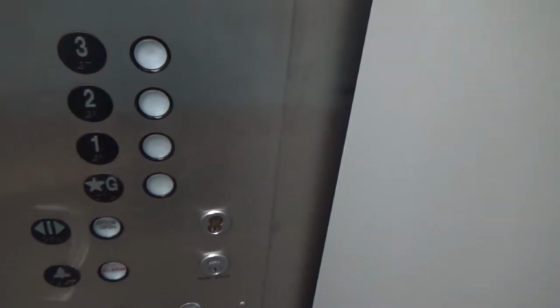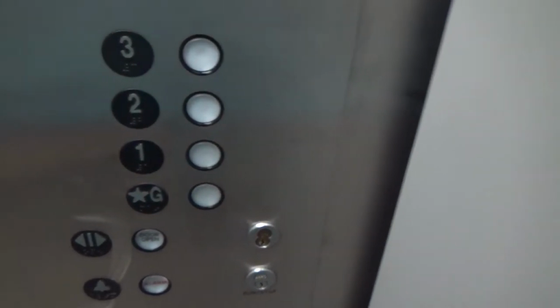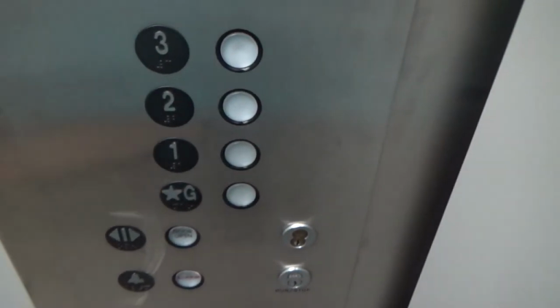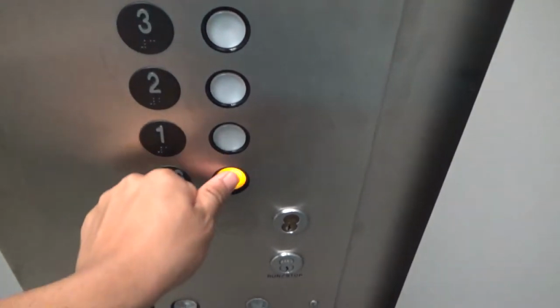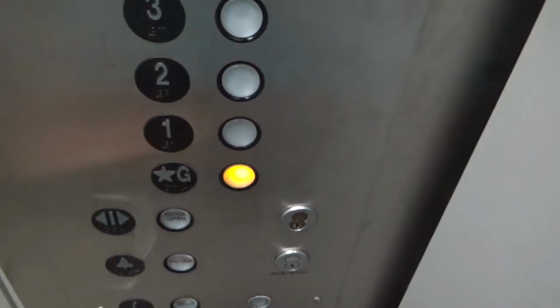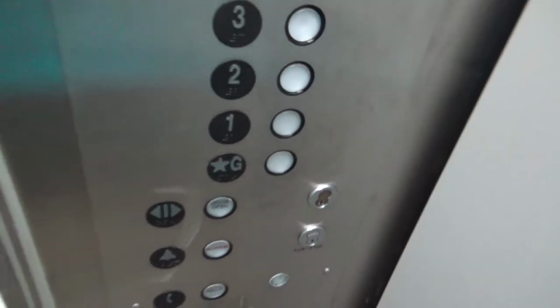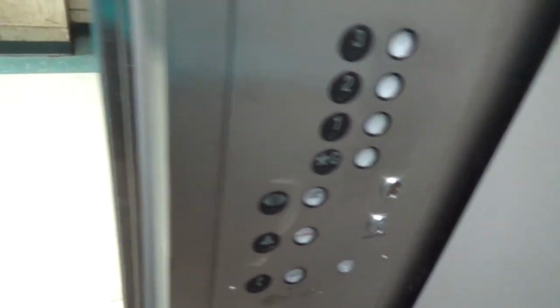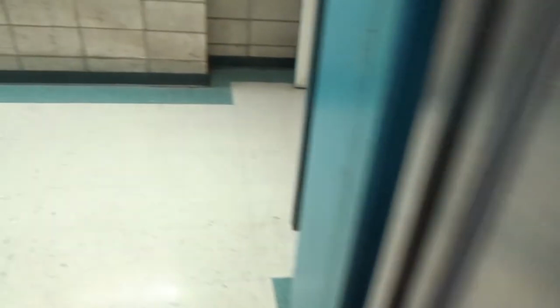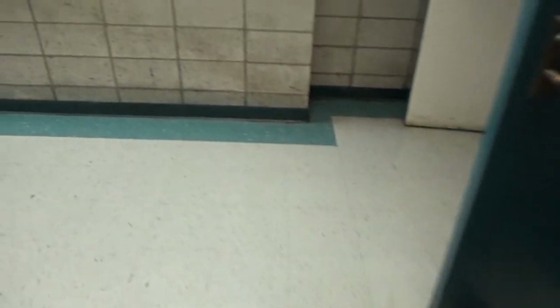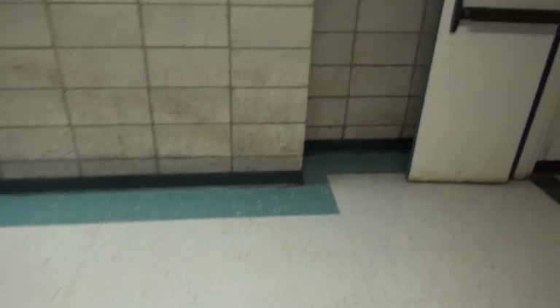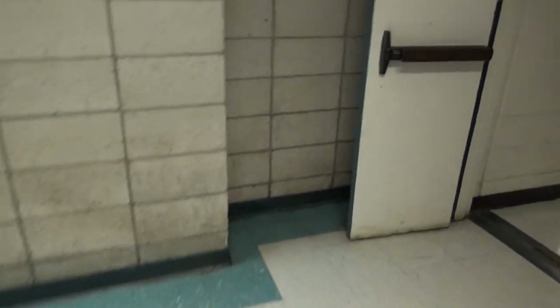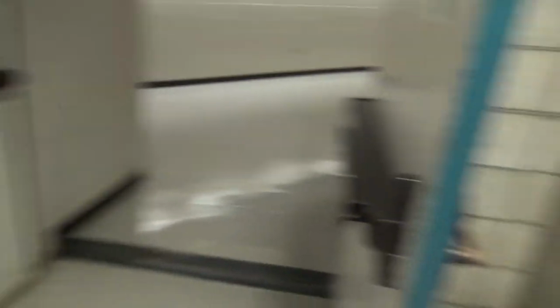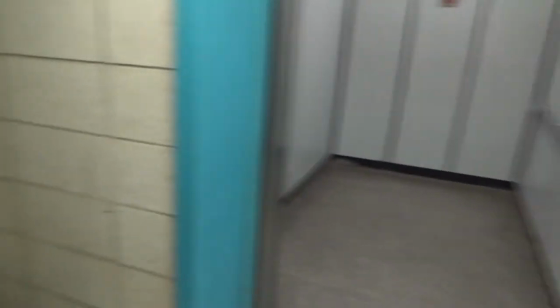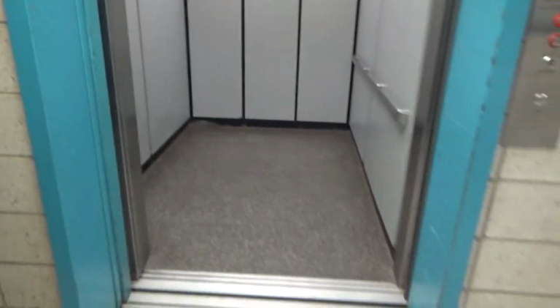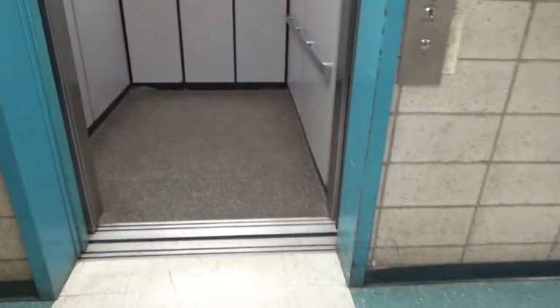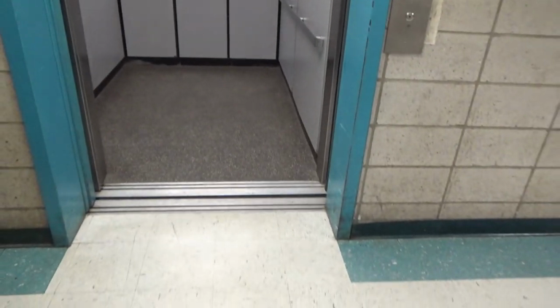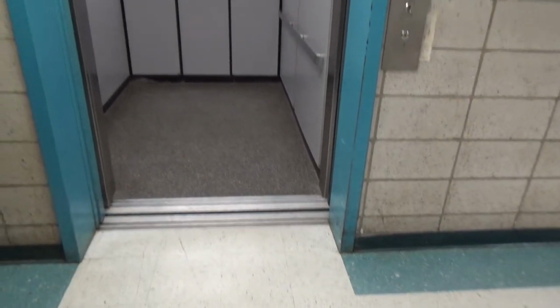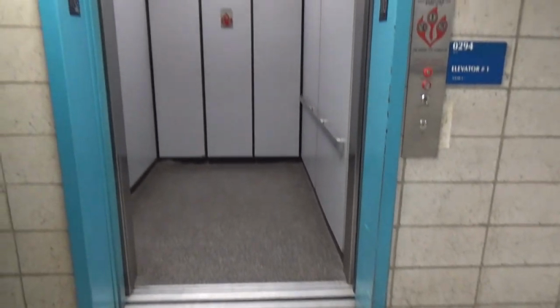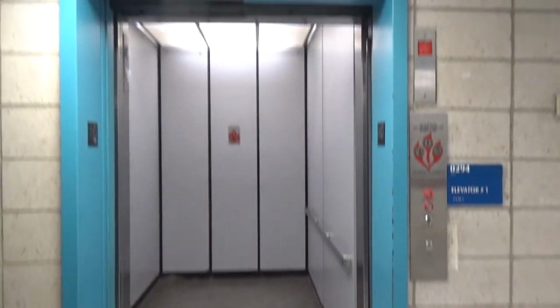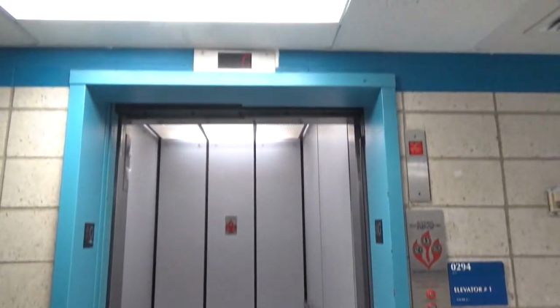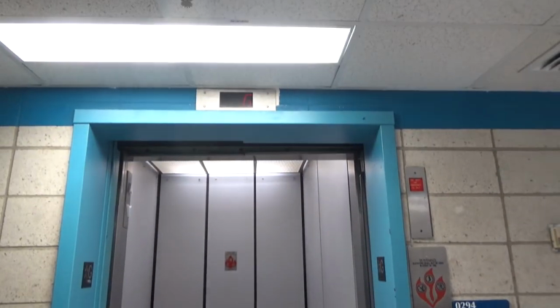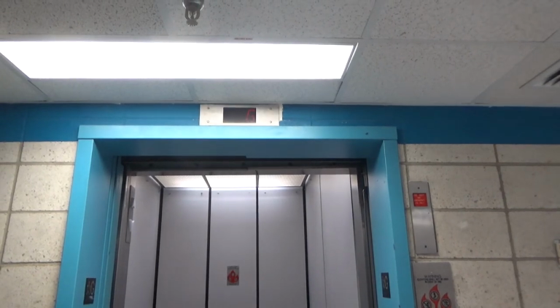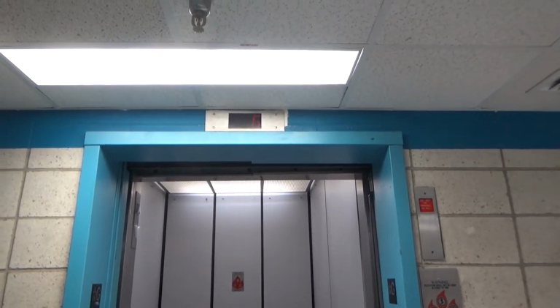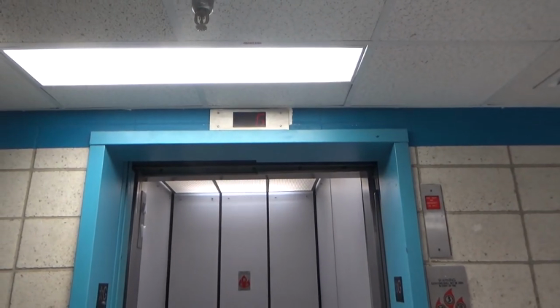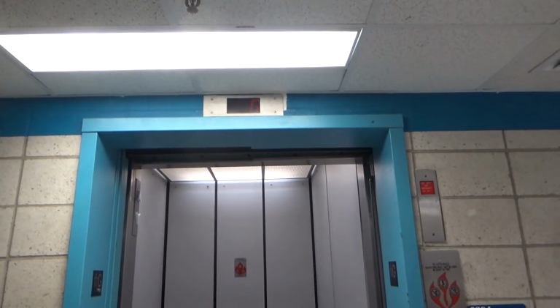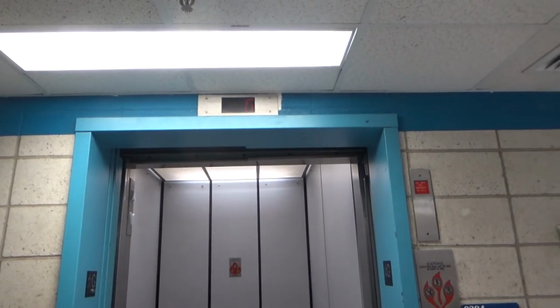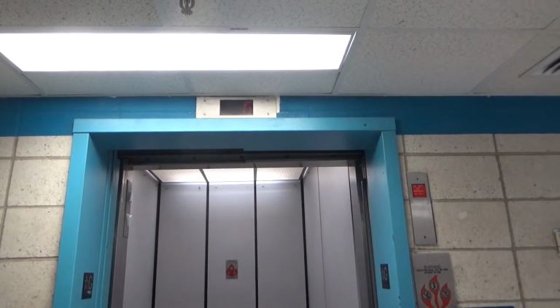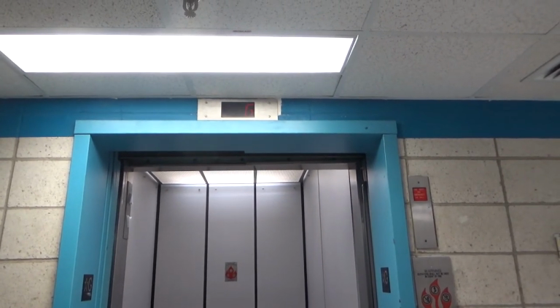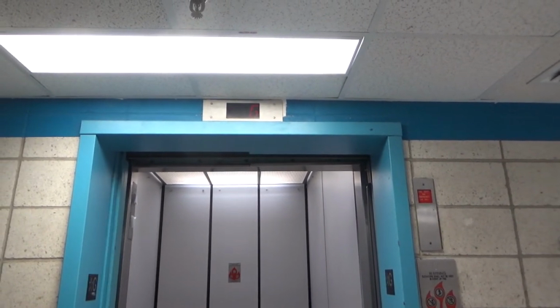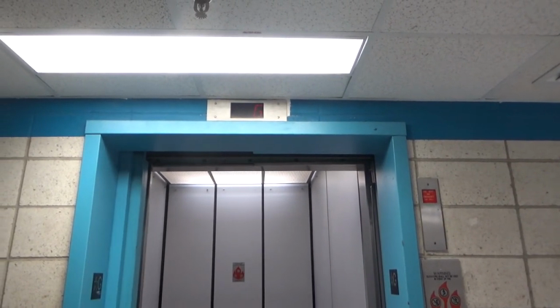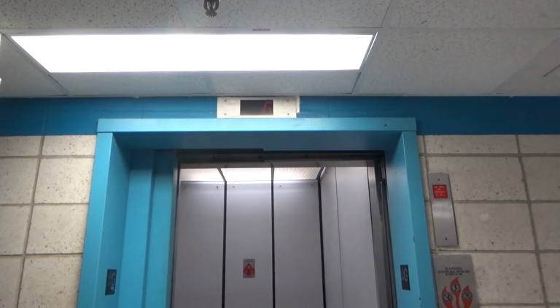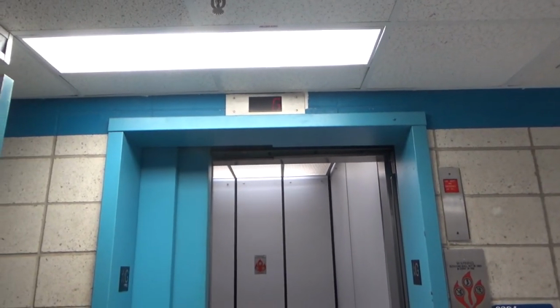I think this one's on an MCE controller, because it does that flash. Ground. And there it goes.